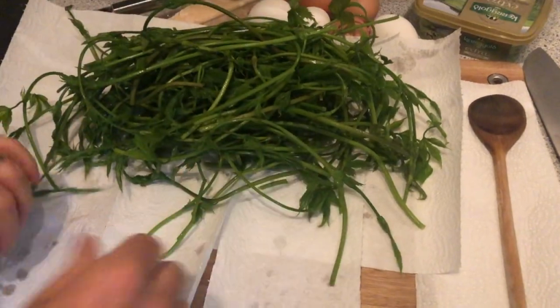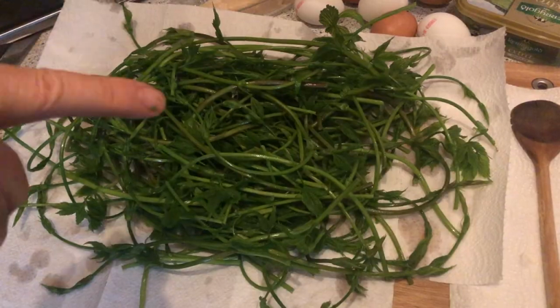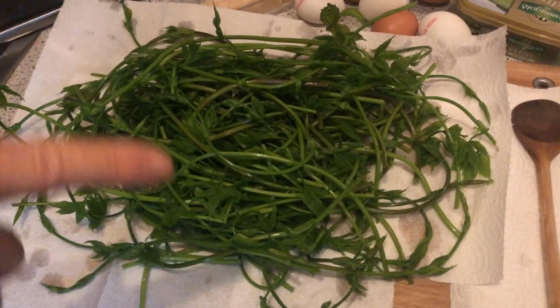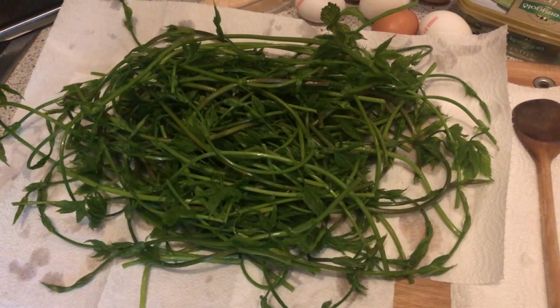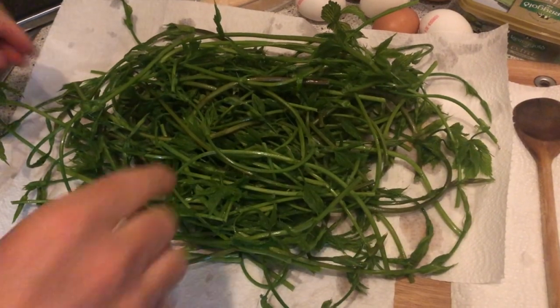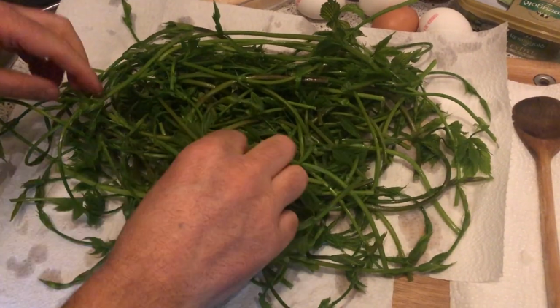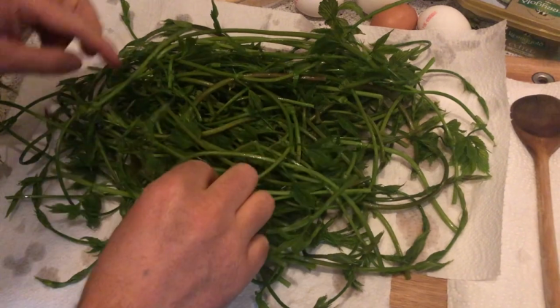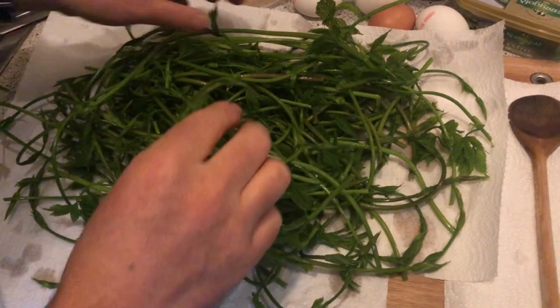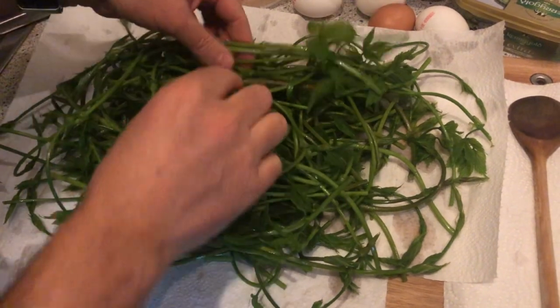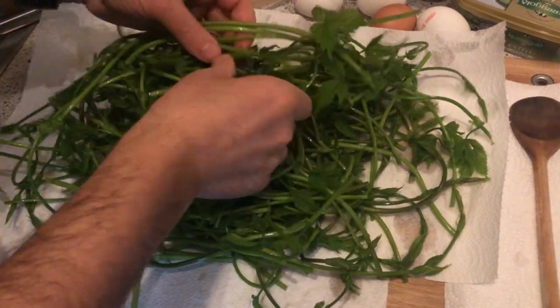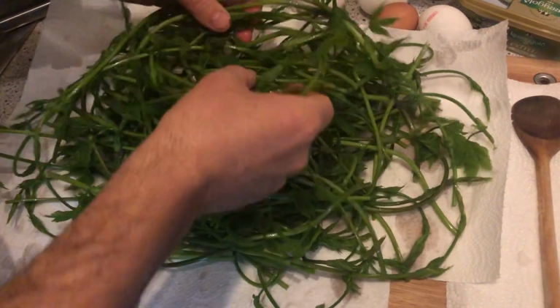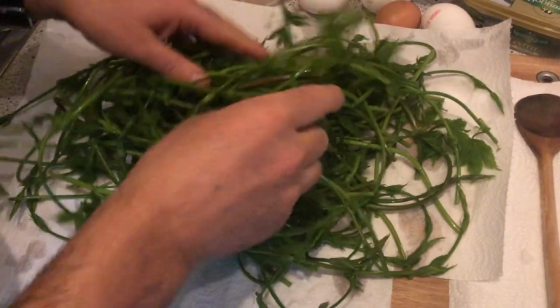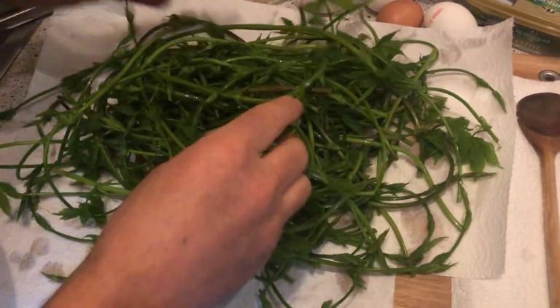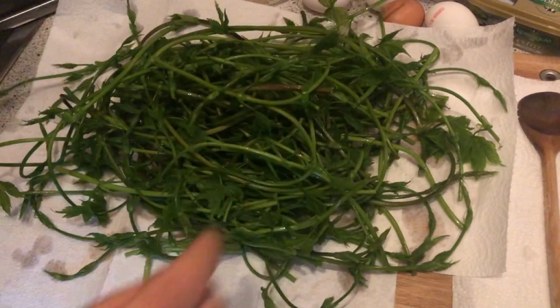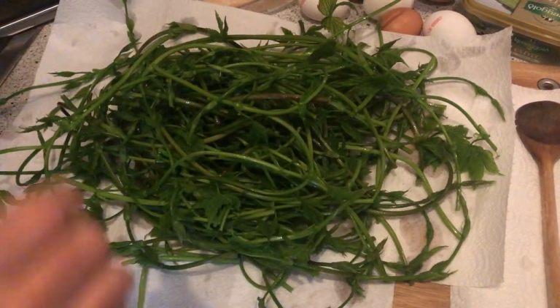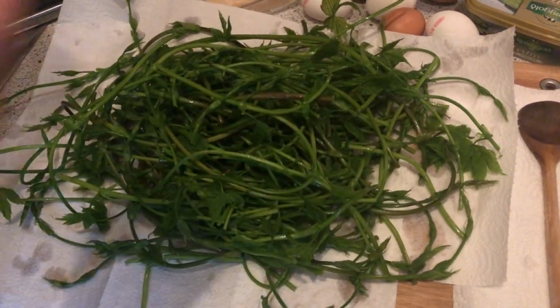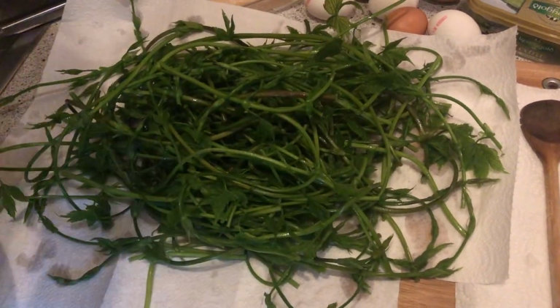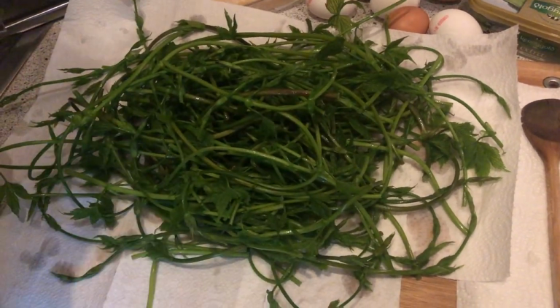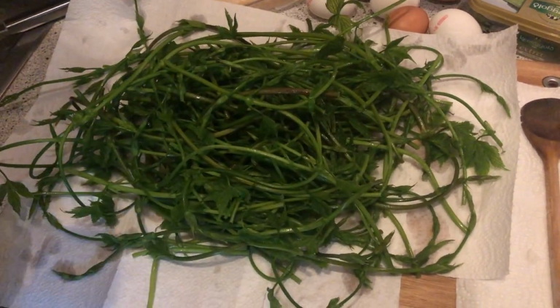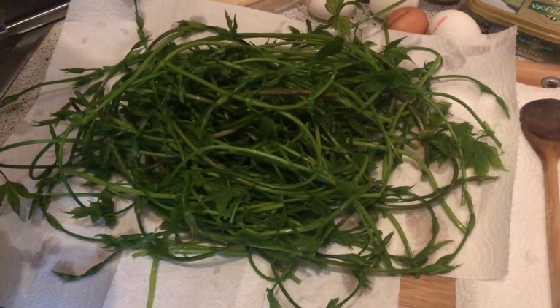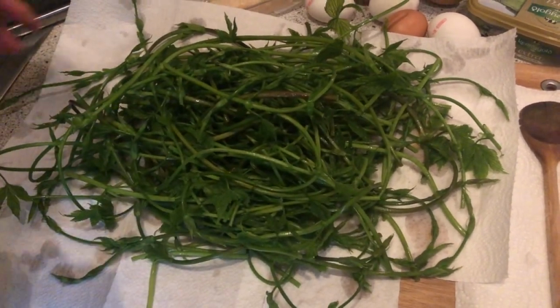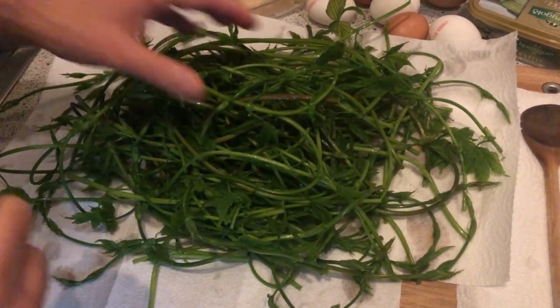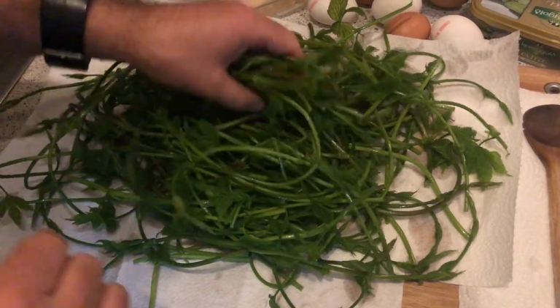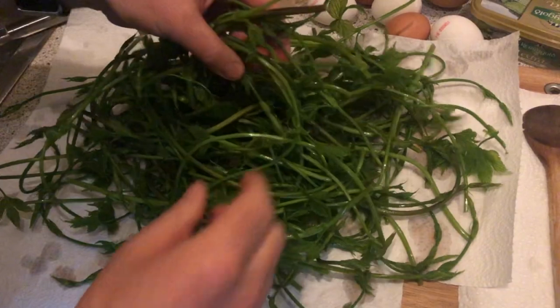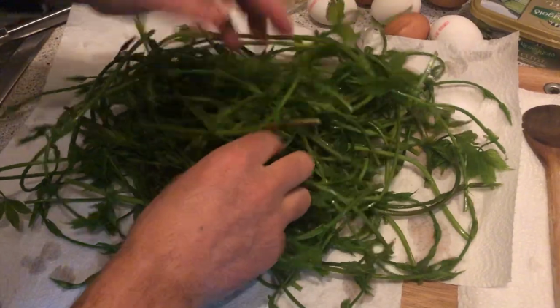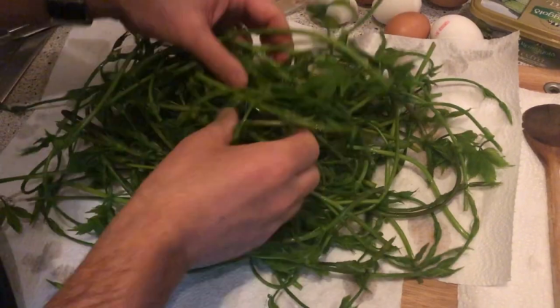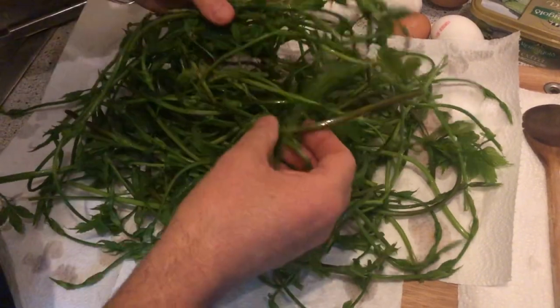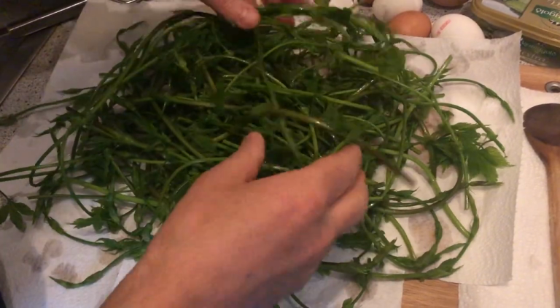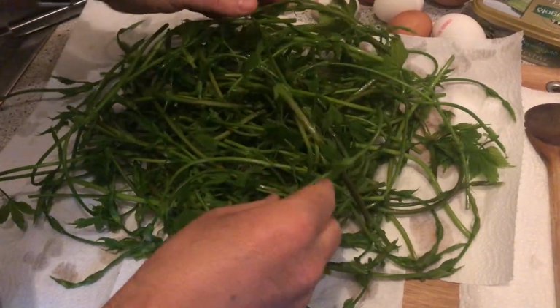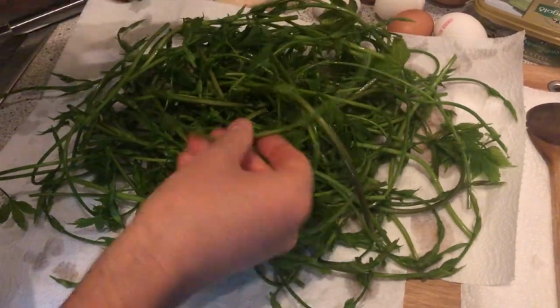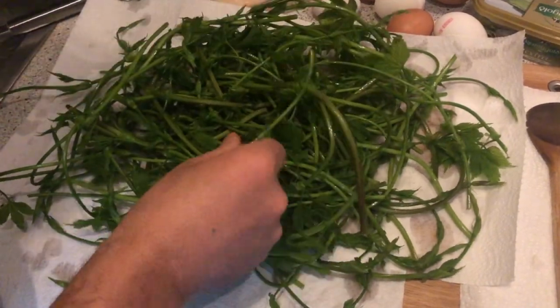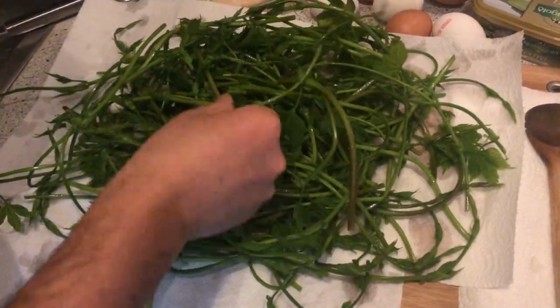Hello friends! Today afternoon I was just in the park. I will conjure up a very beautiful recipe today with very simple ingredients.